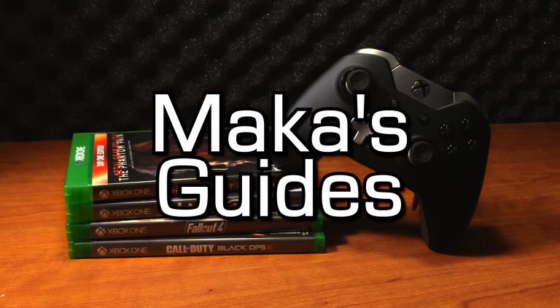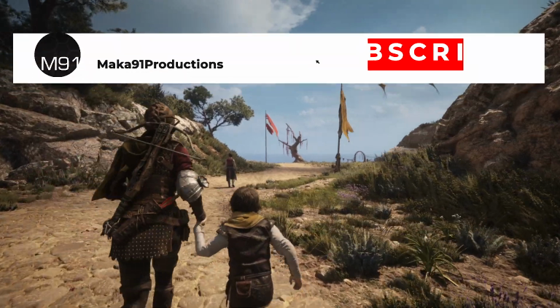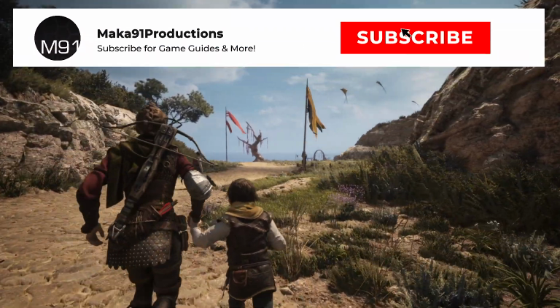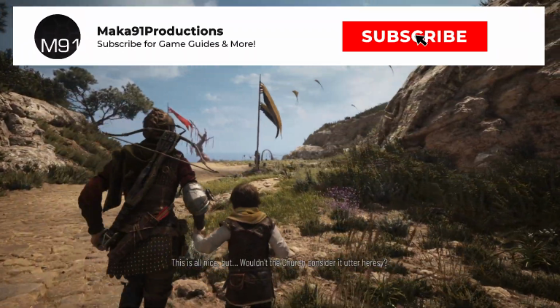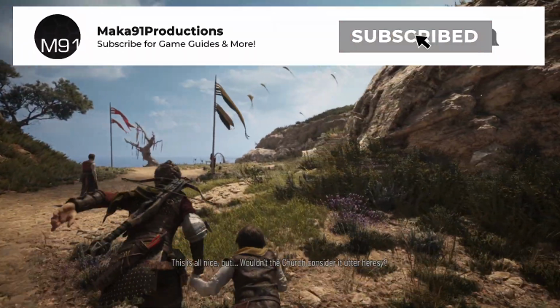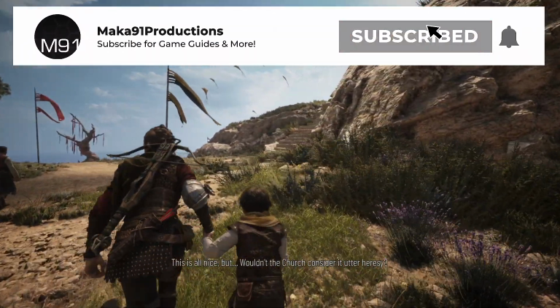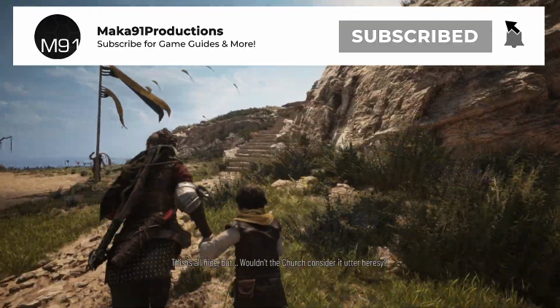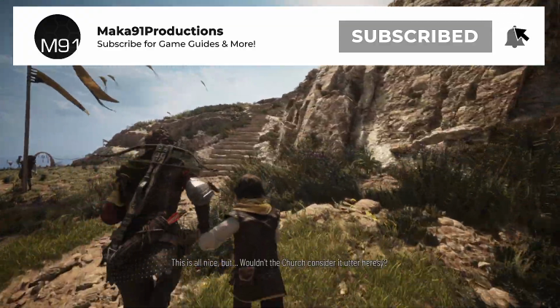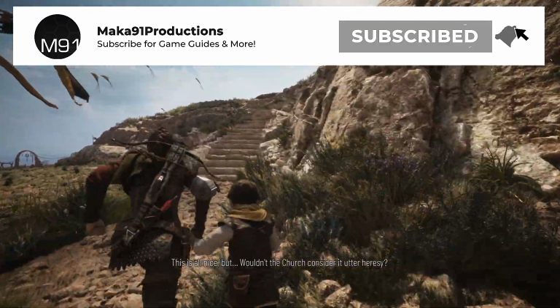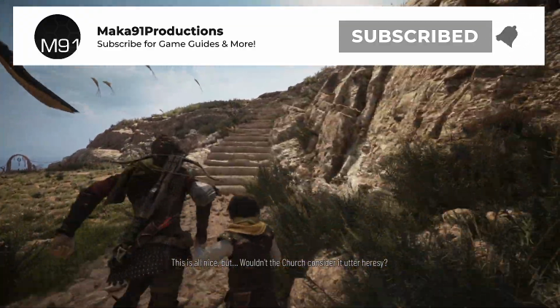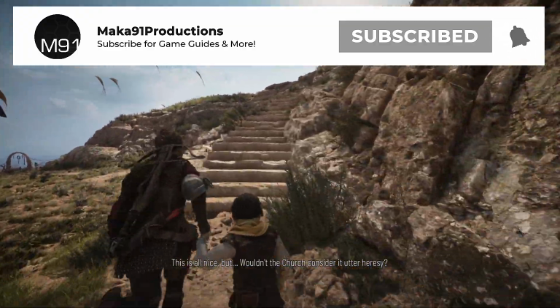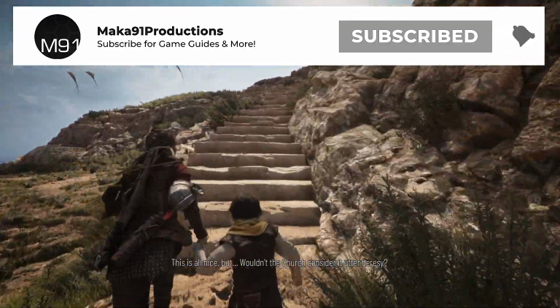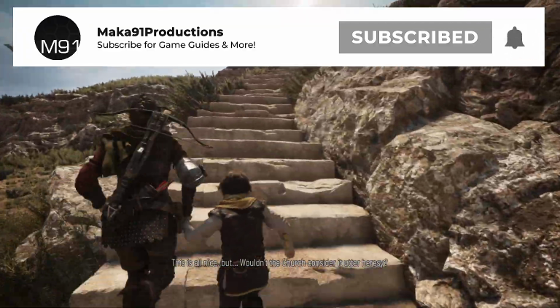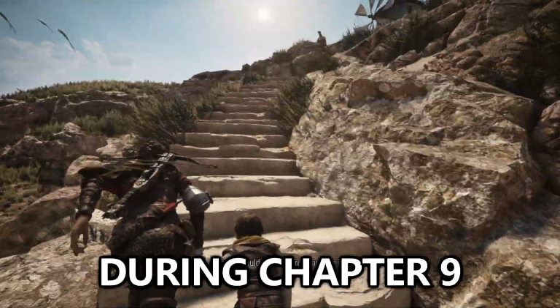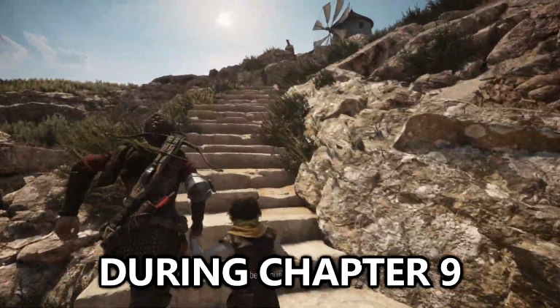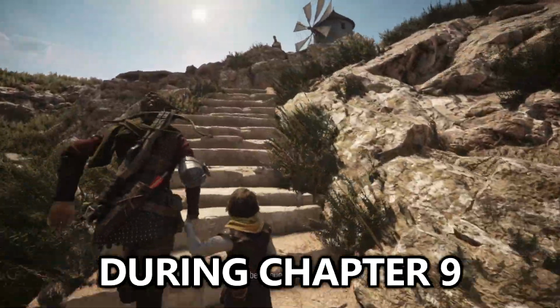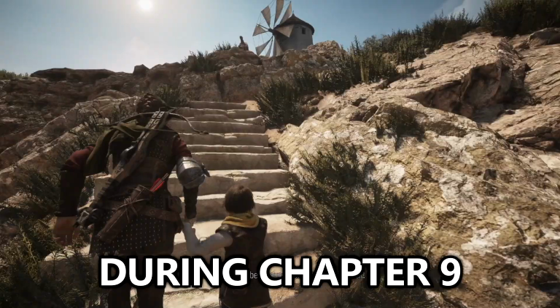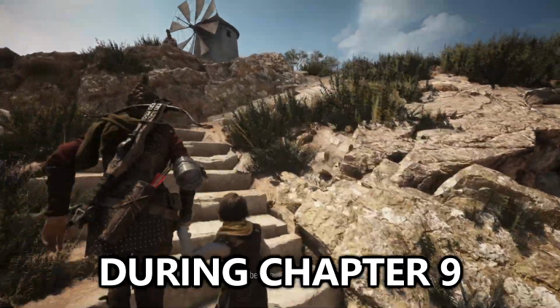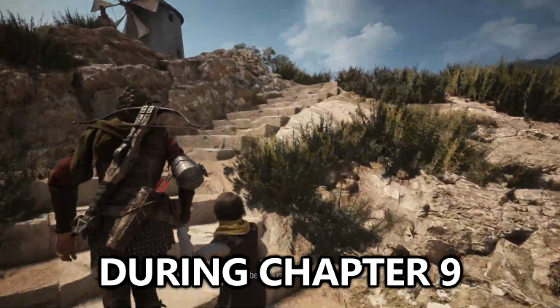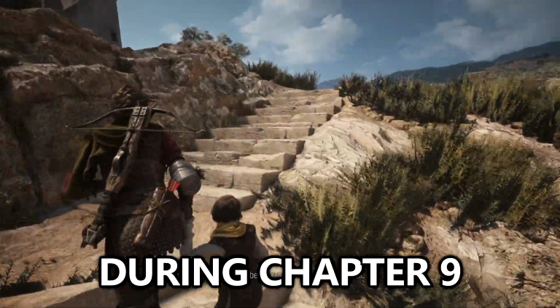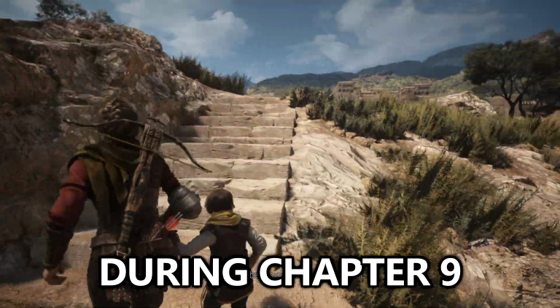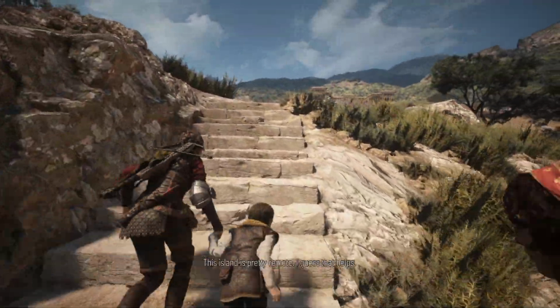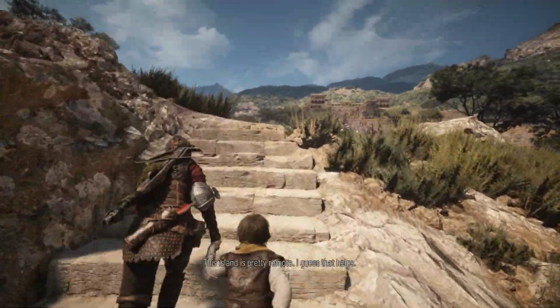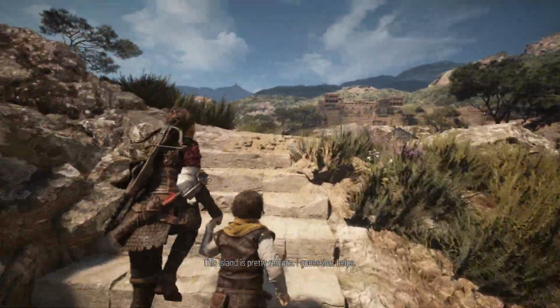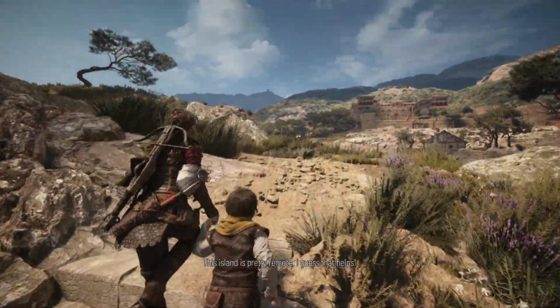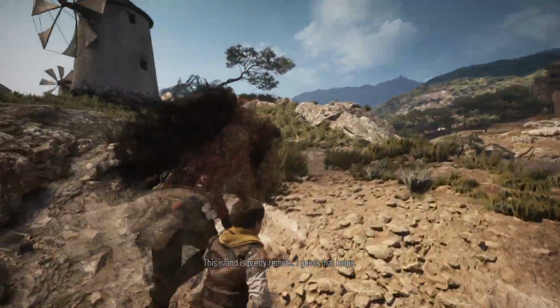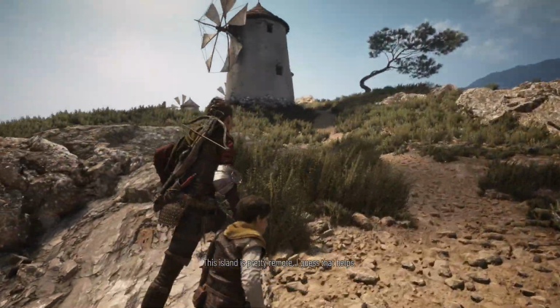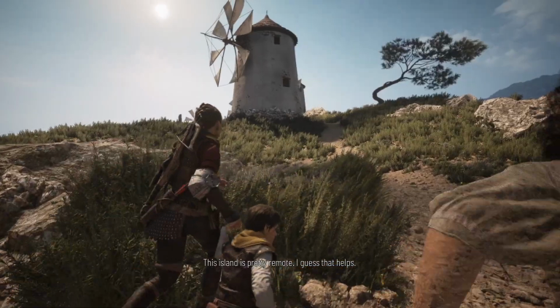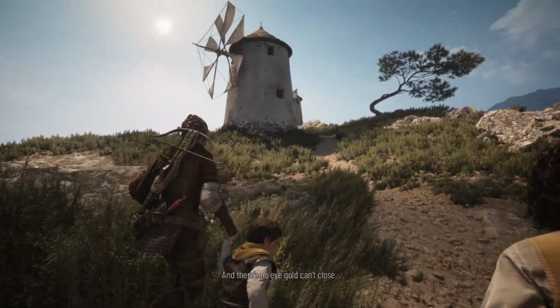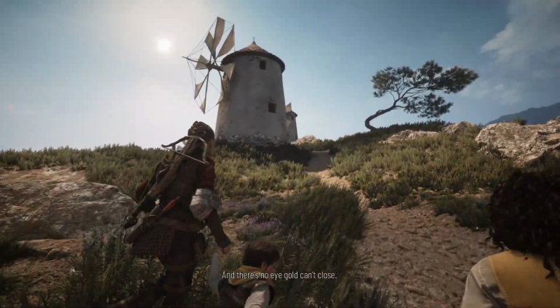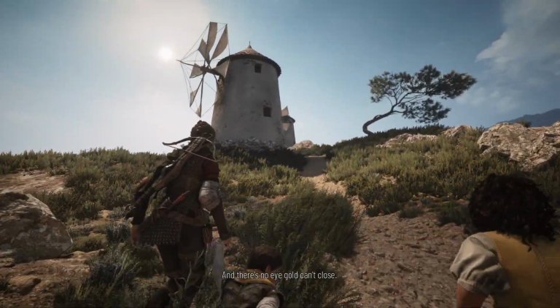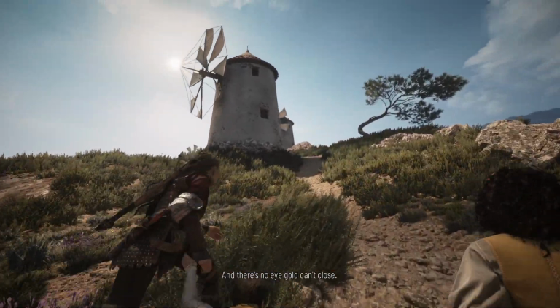Hey everyone, Macca here playing A Plague Tale: Requiem. In this video we are in Chapter 9, near the beginning, and there is an optional puzzle that you can do here in order to unlock secret armor.